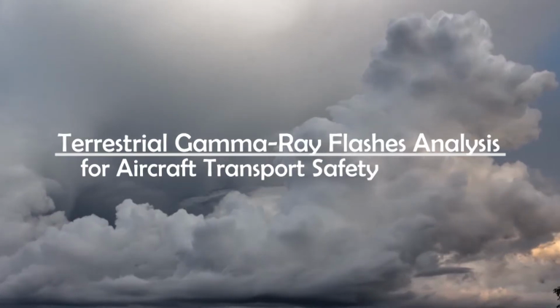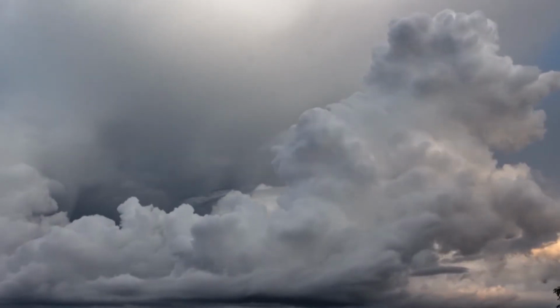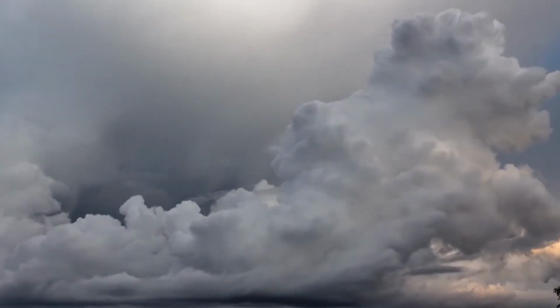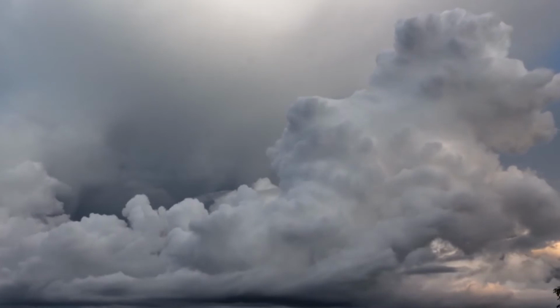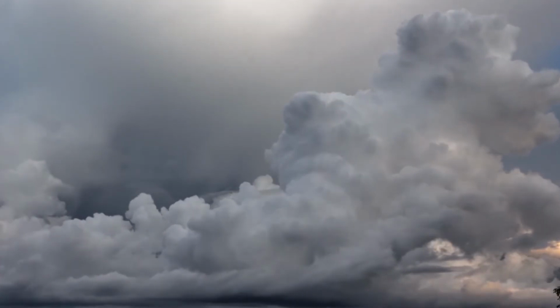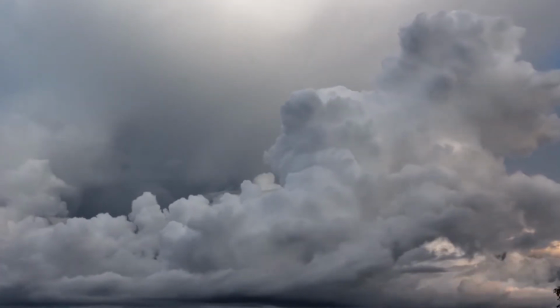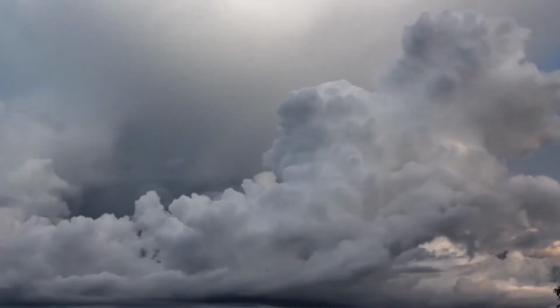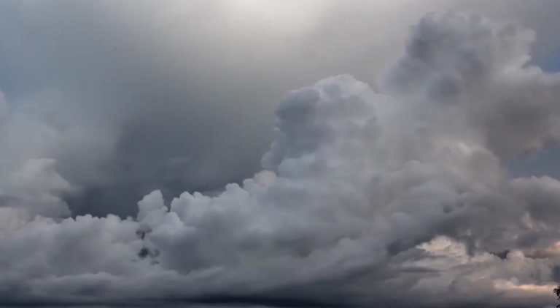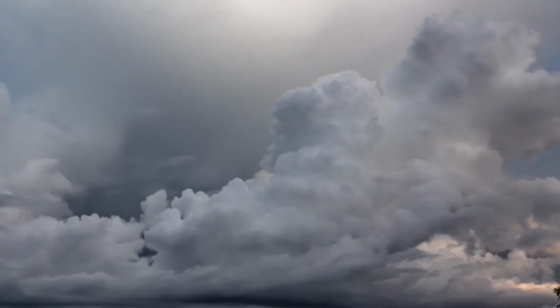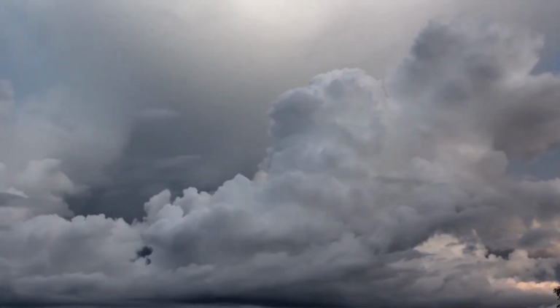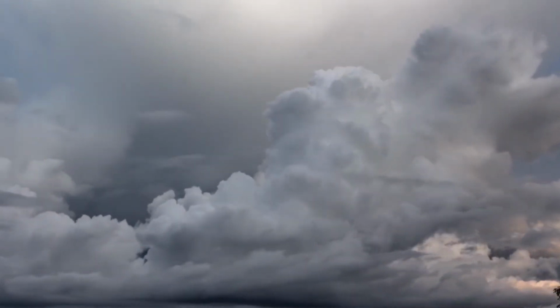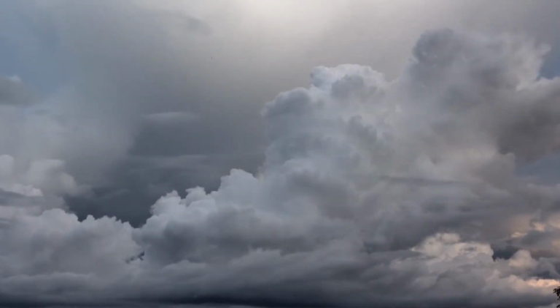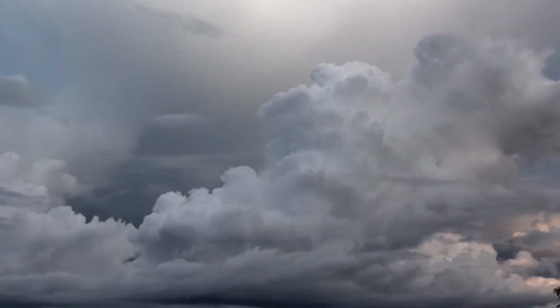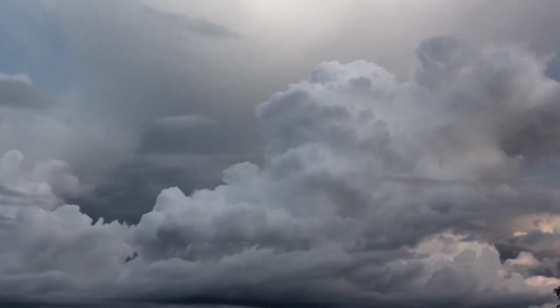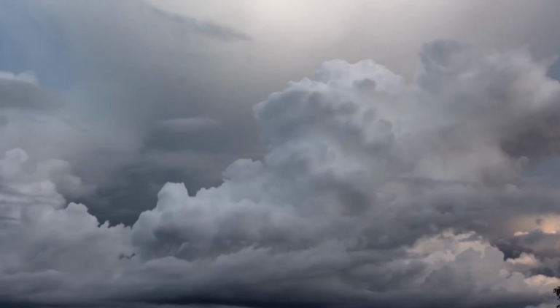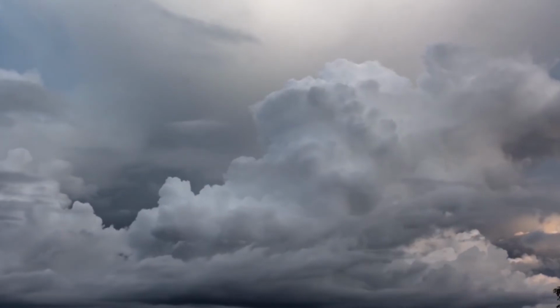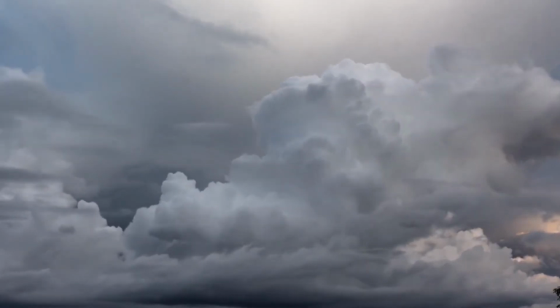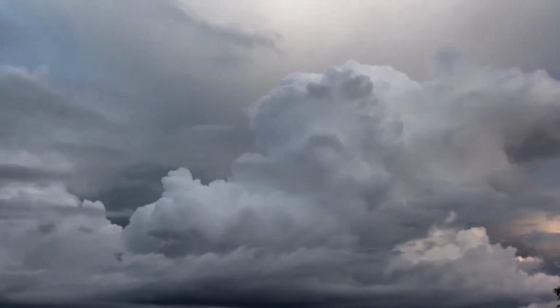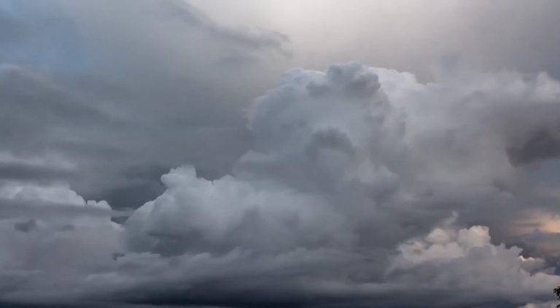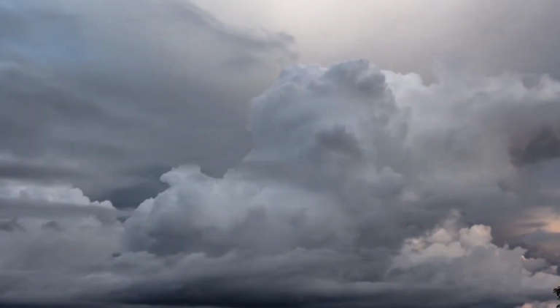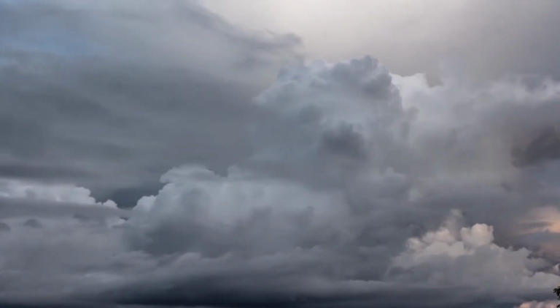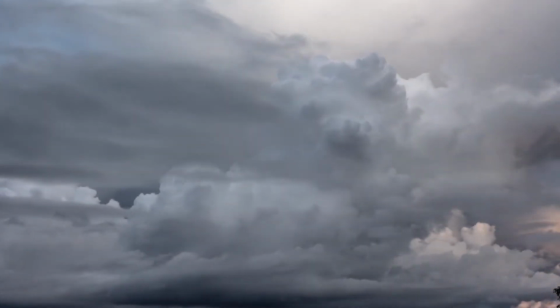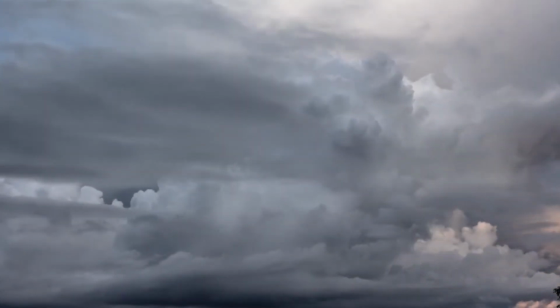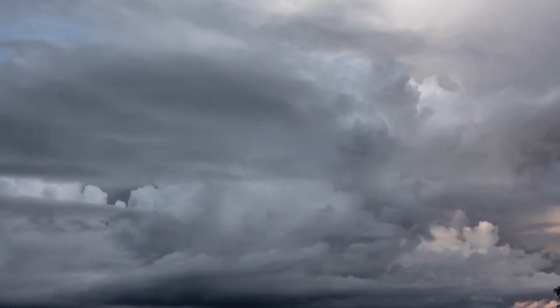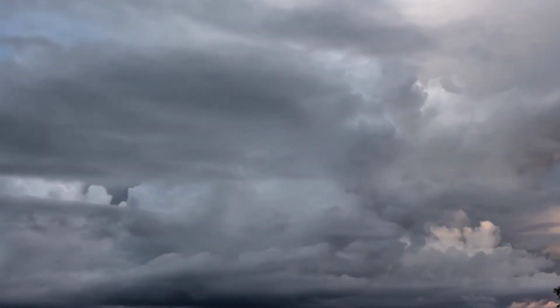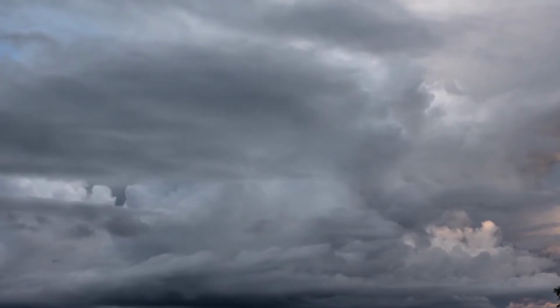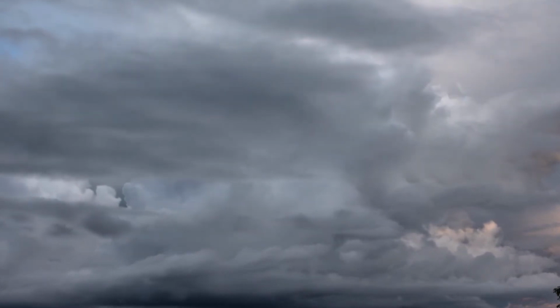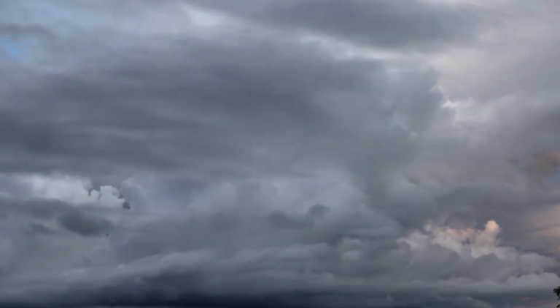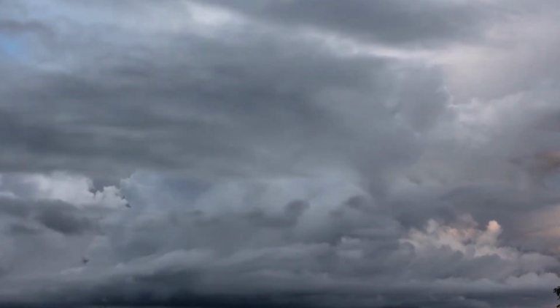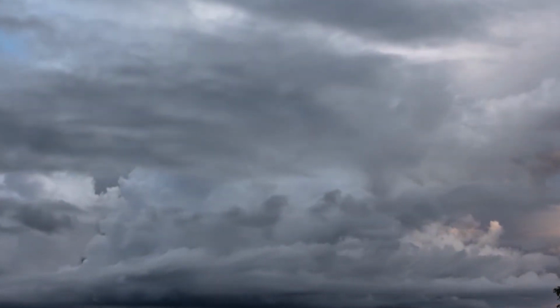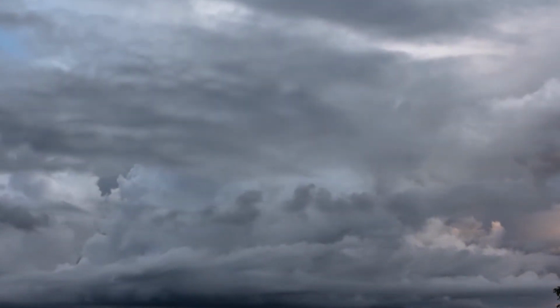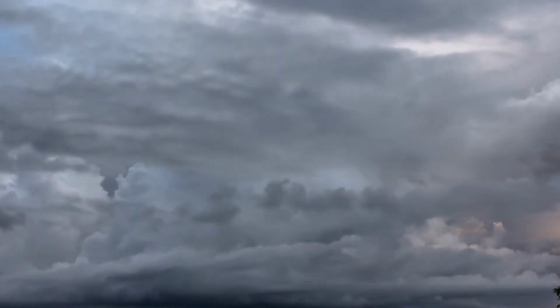One of the many physical phenomena that occurs in Earth's atmosphere are the cumulonimbus clouds. This type of cloud is a dense towering vertical cloud forming from water vapor carried by powerful upward air currents.